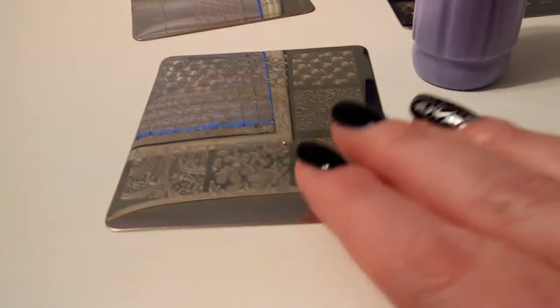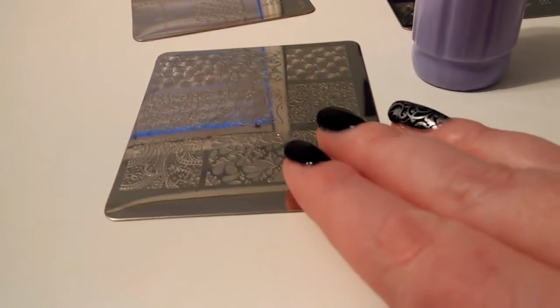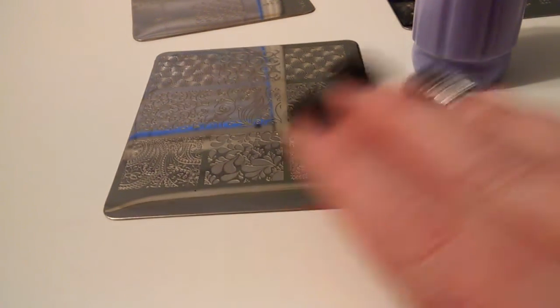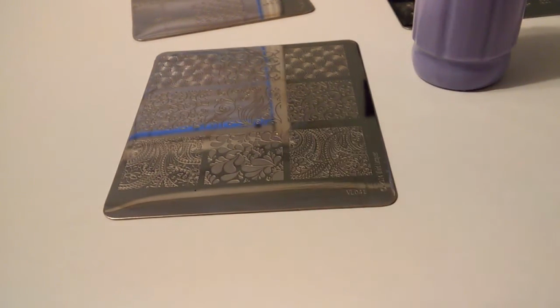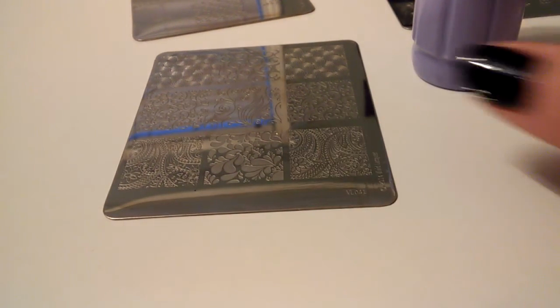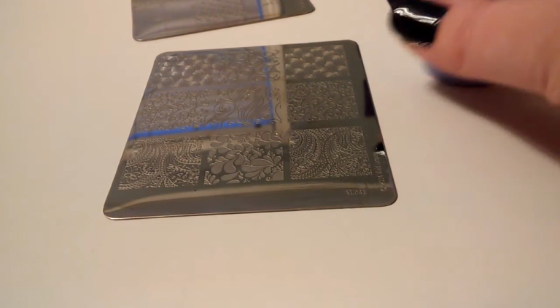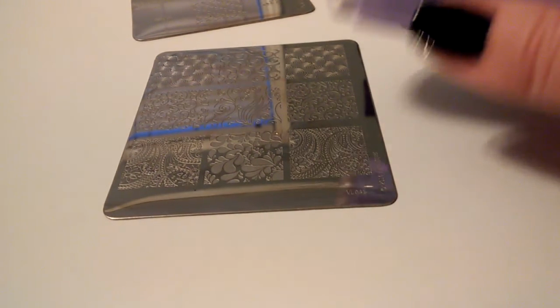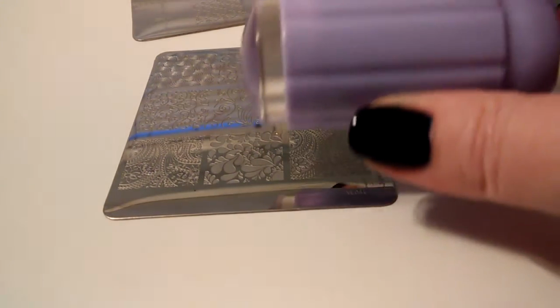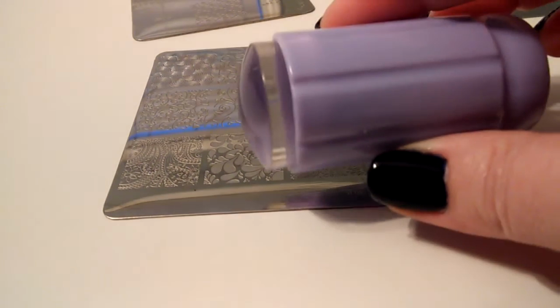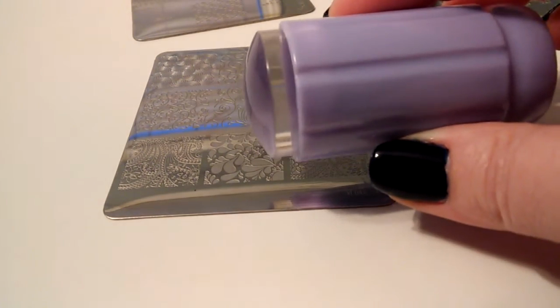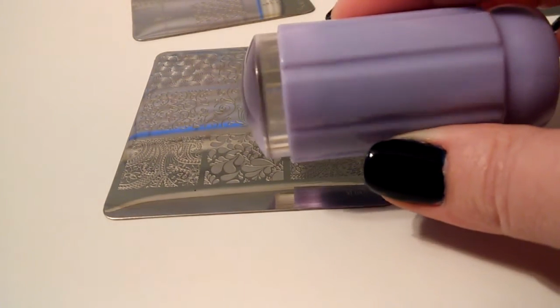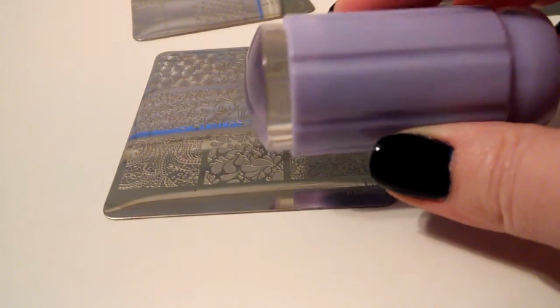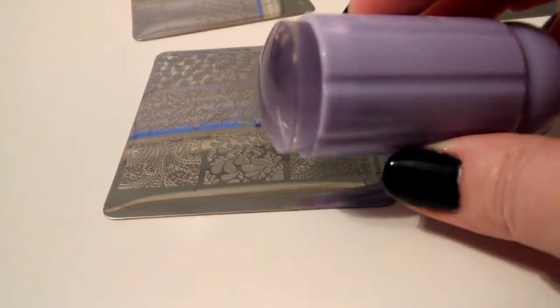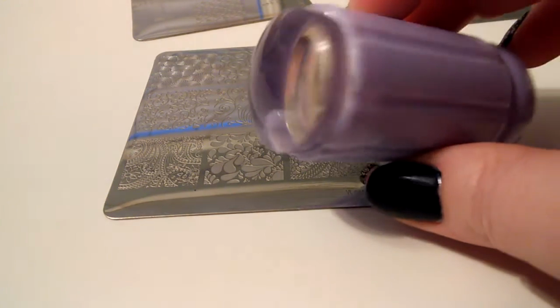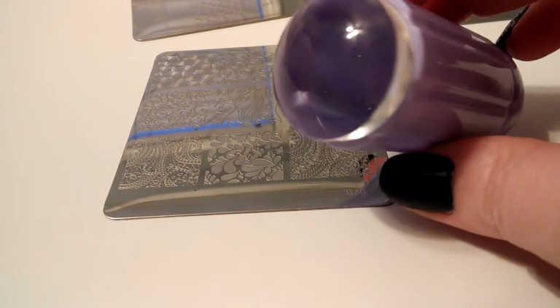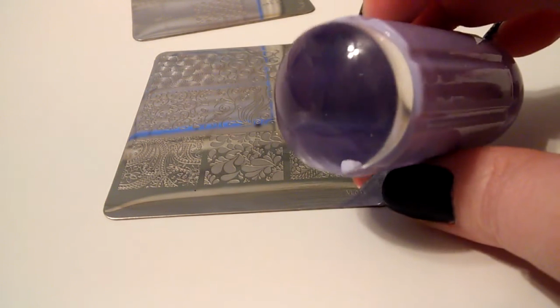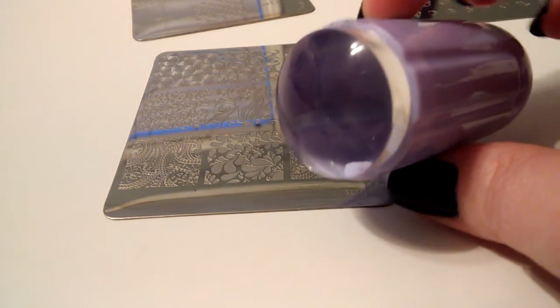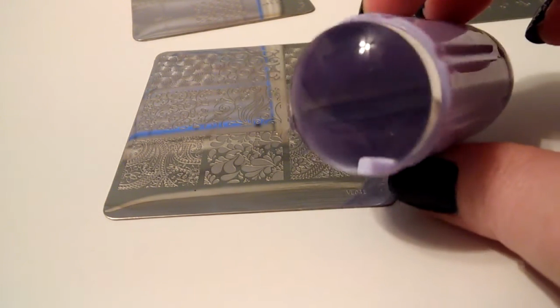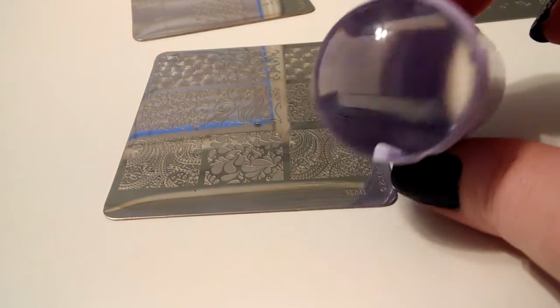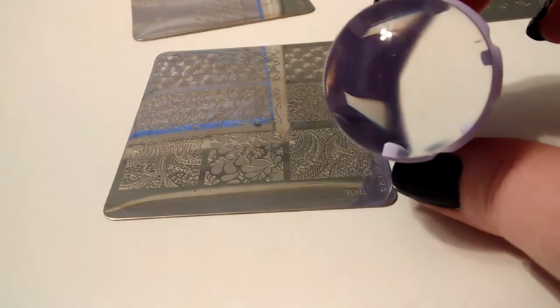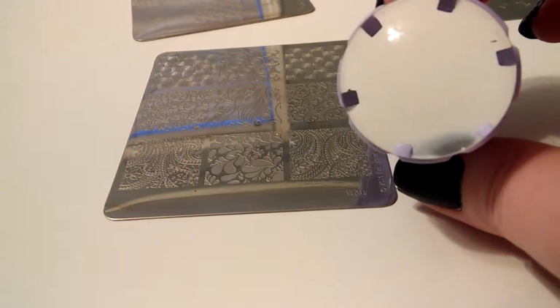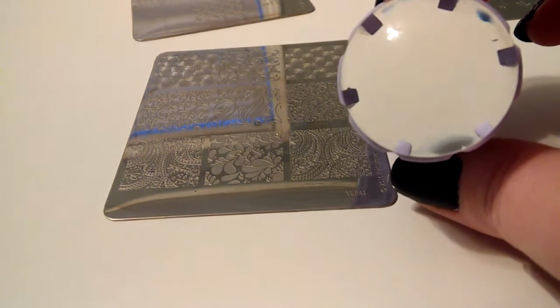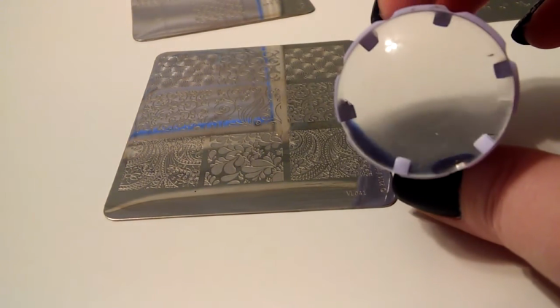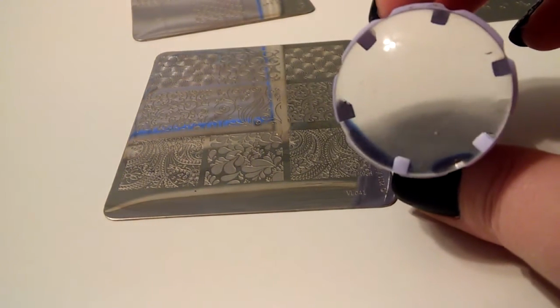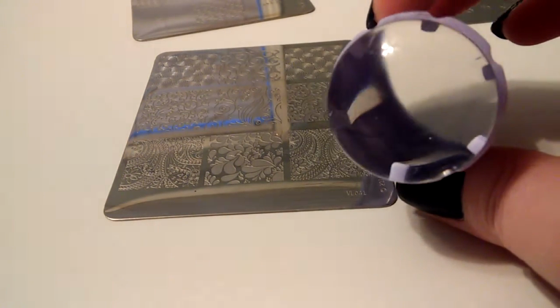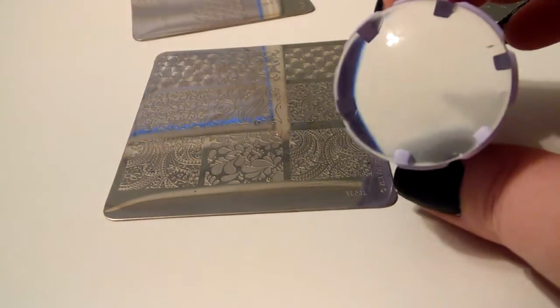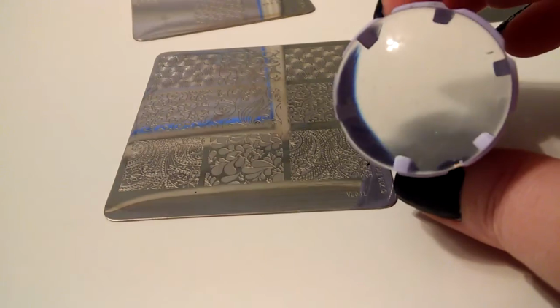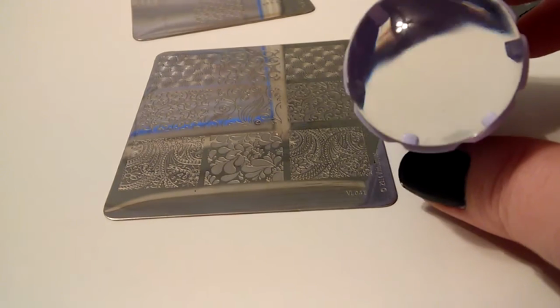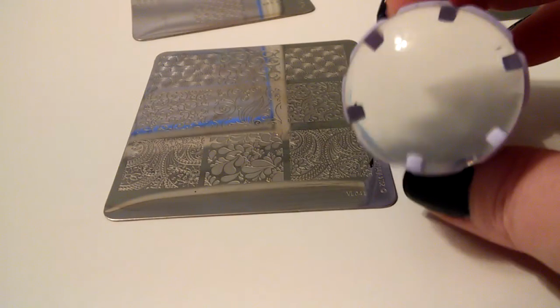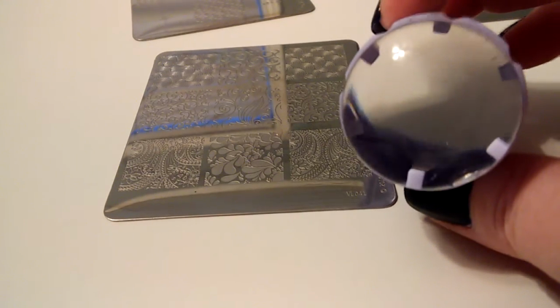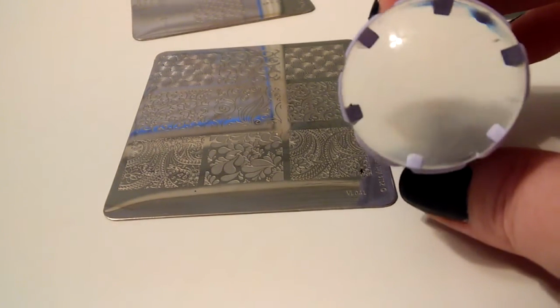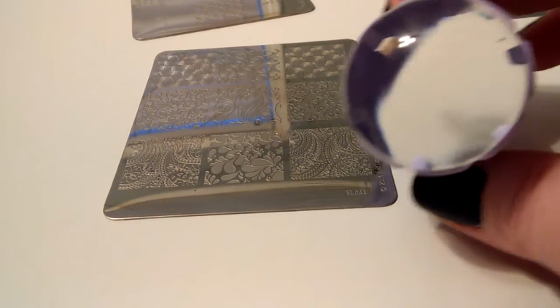I'm going to attempt to demonstrate the Born Pretty Clear Marshmallow Stamper. I have not used this yet — this is my first time. It's also my first time trying to video myself stamping, so we'll see how this goes.